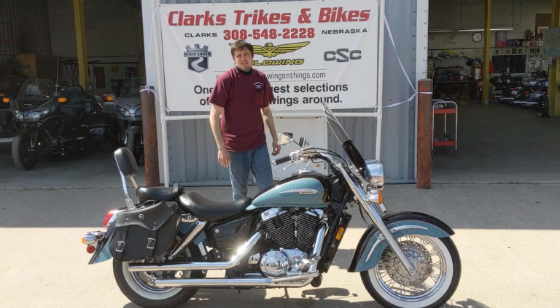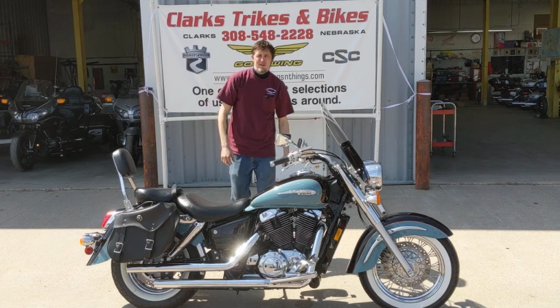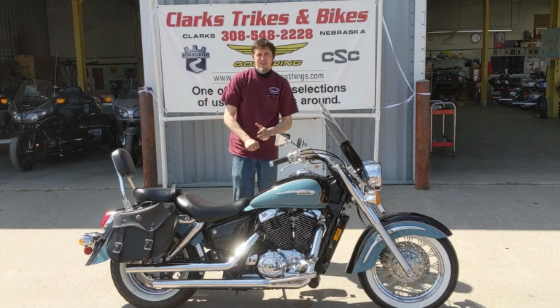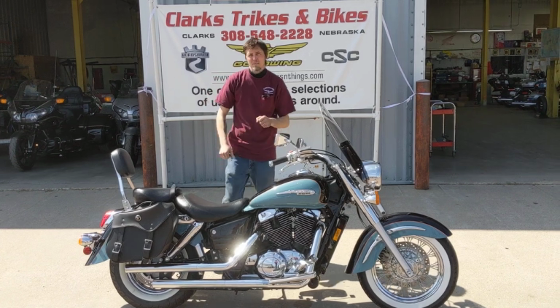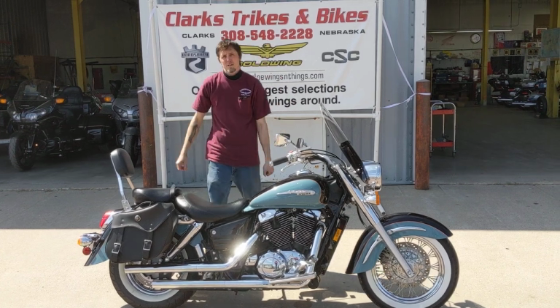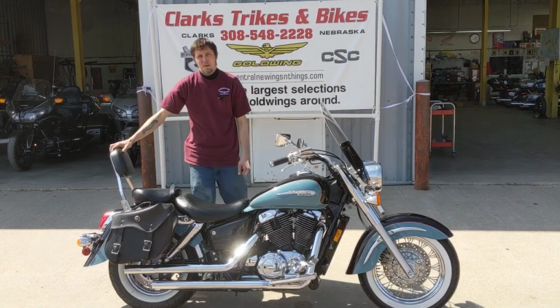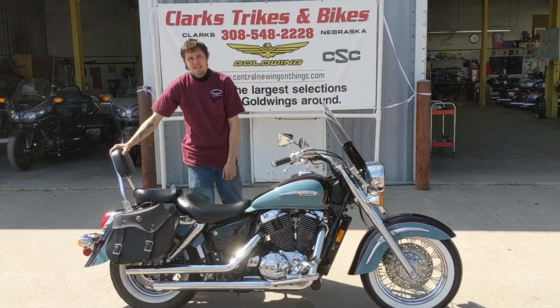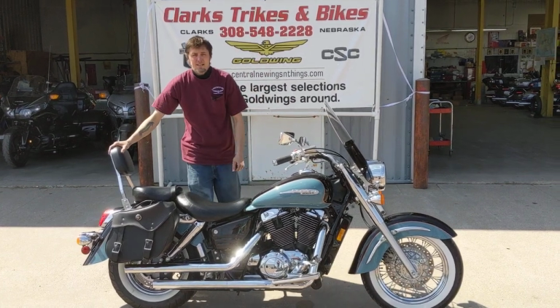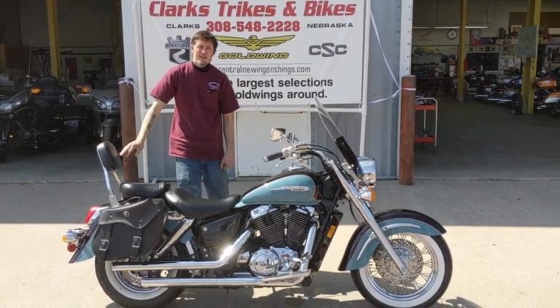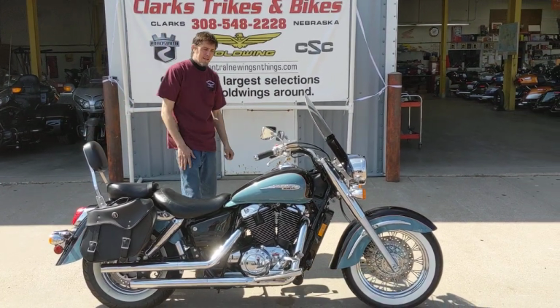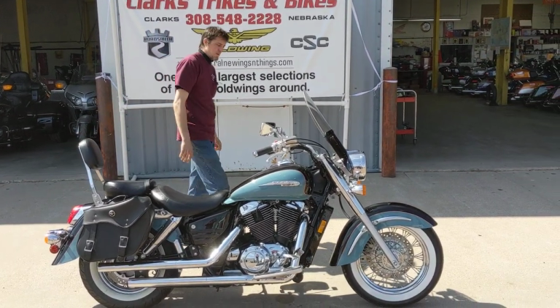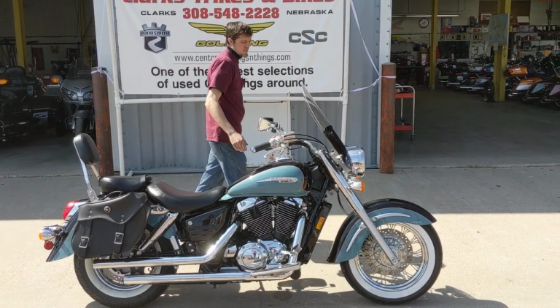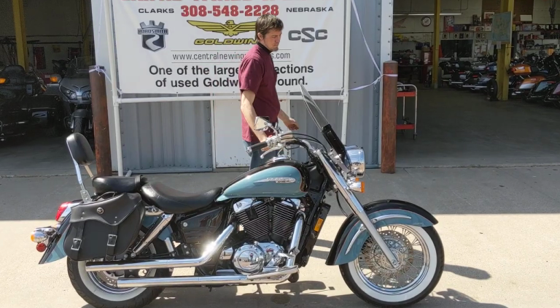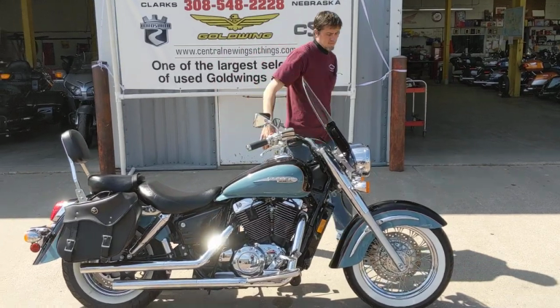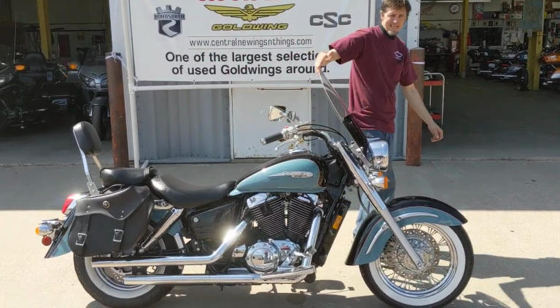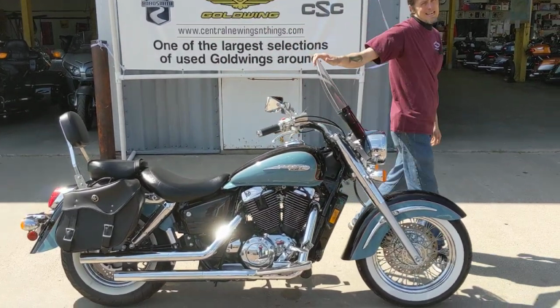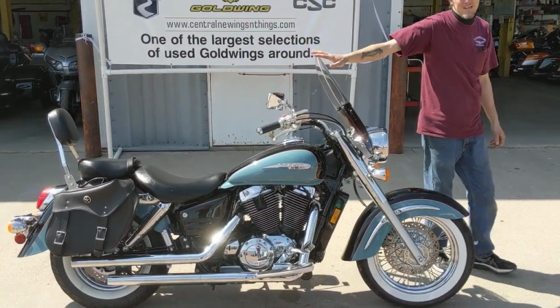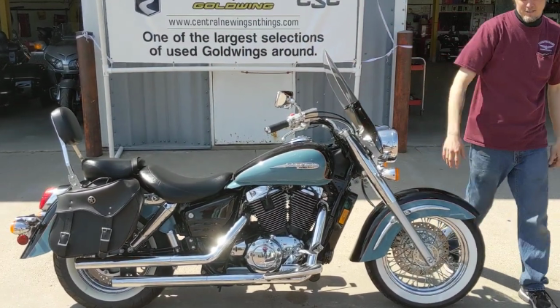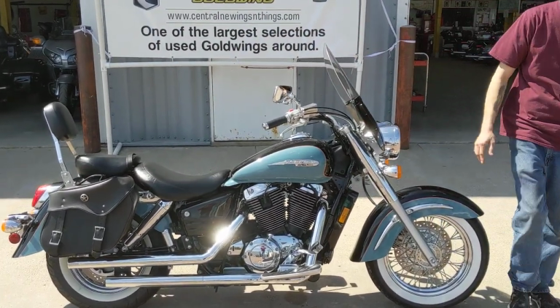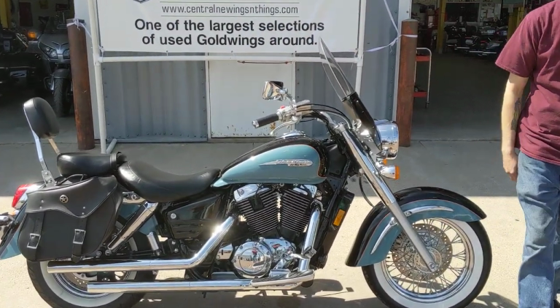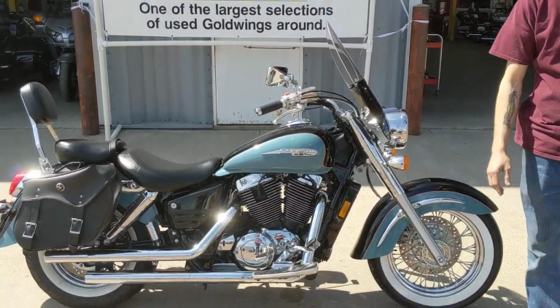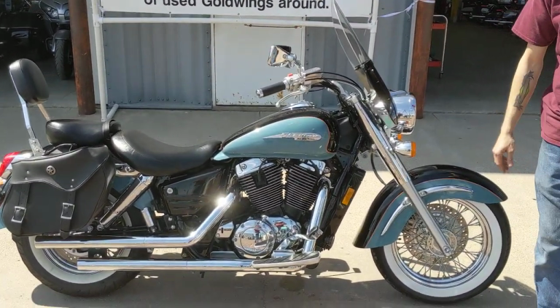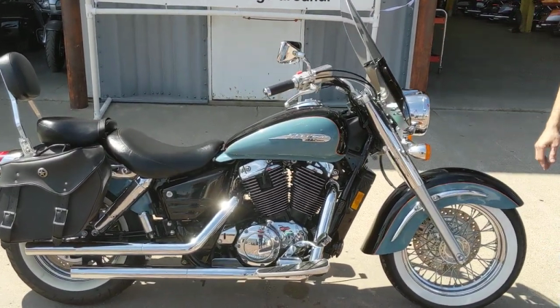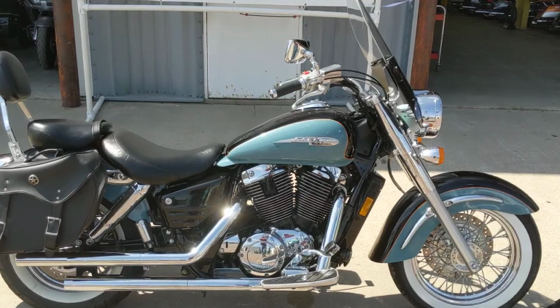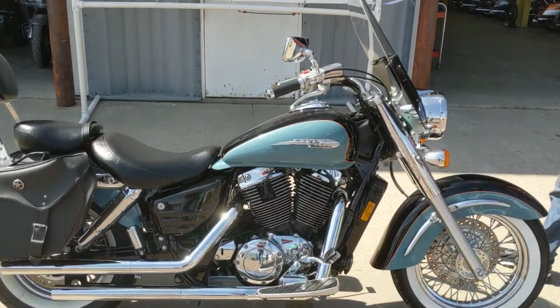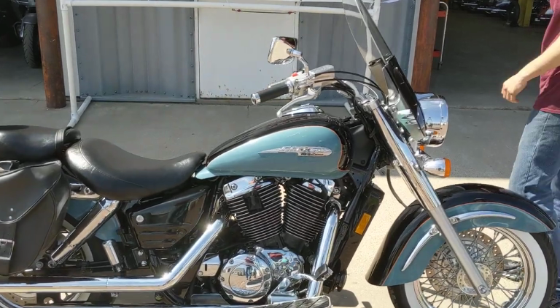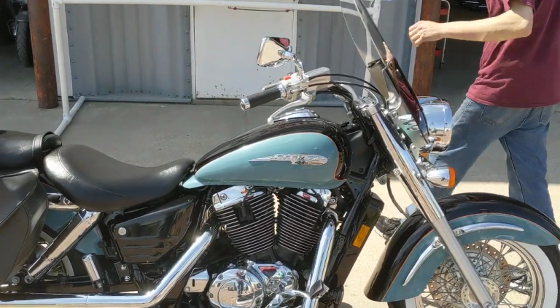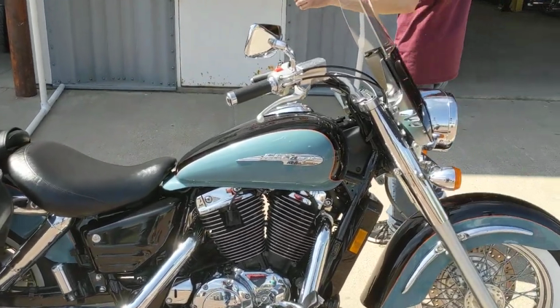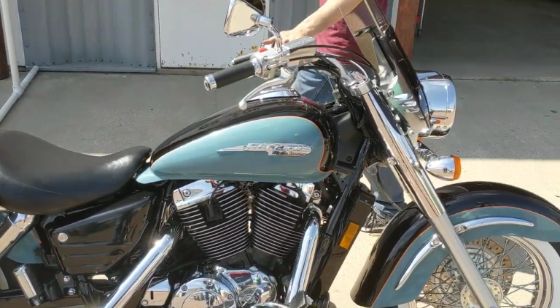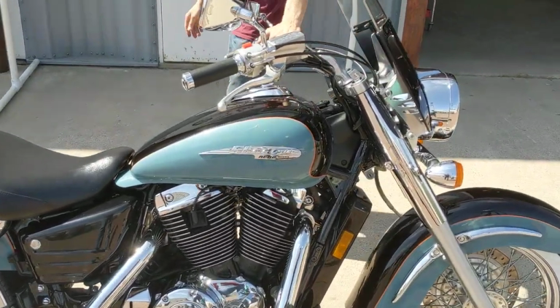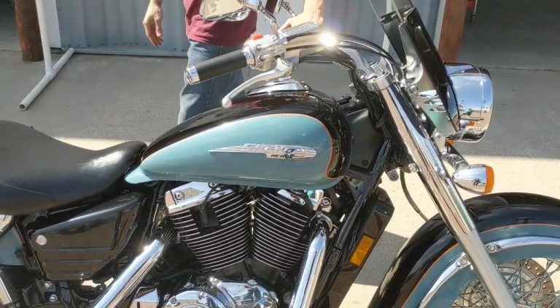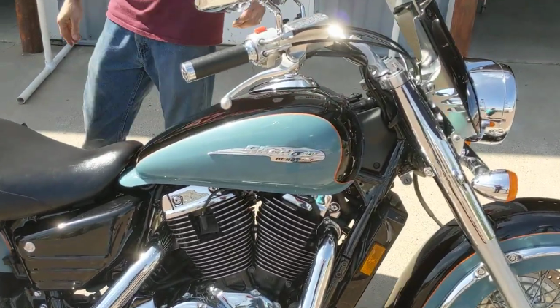Hello everybody, welcome to Clark's Trikes and Bikes. Today you got Joe and Eric coming at you with just a beautiful 99 Honda Shadow Arrow. Check out the colors on this beast — it is just a gorgeous color combination.